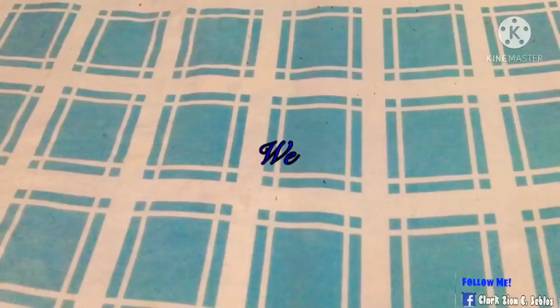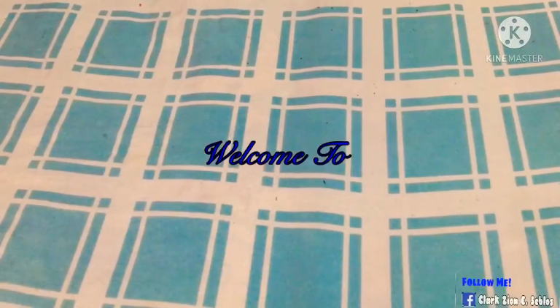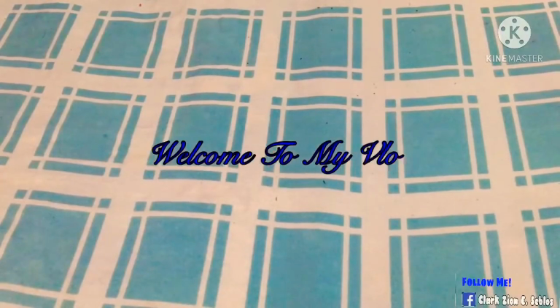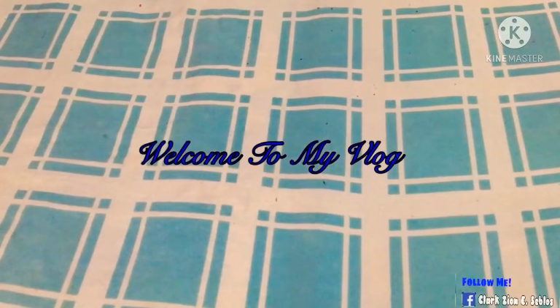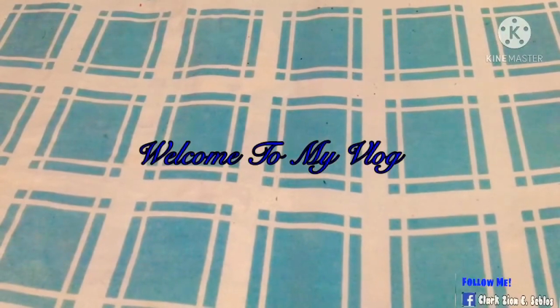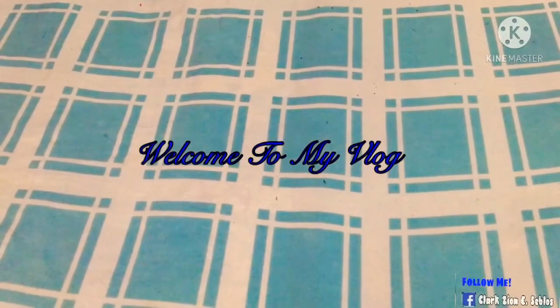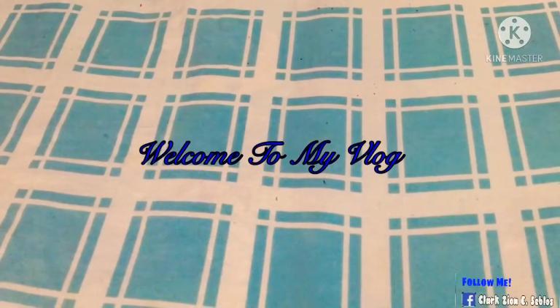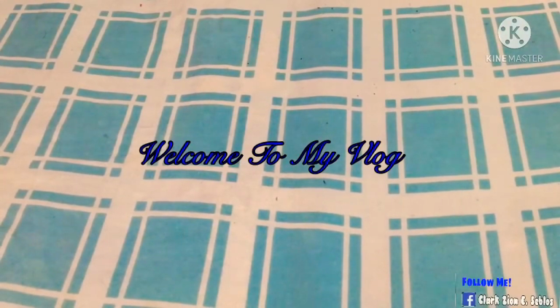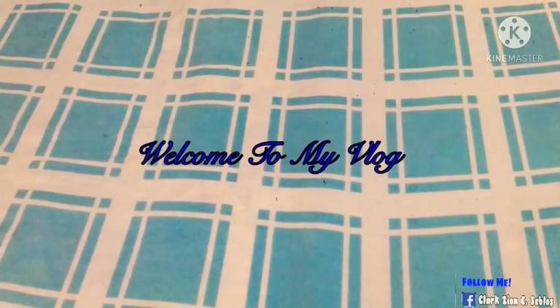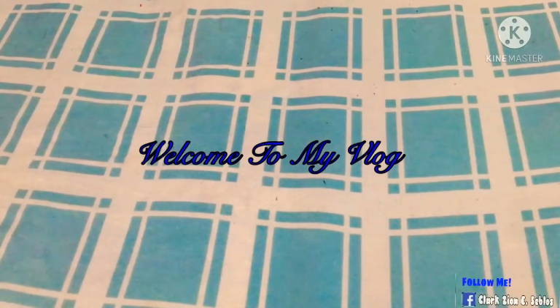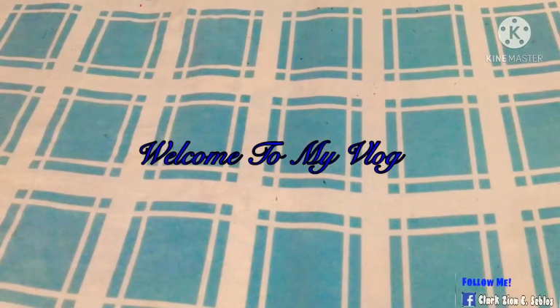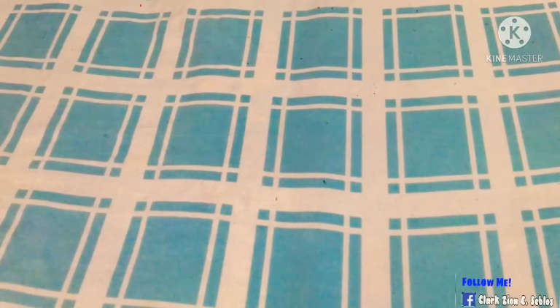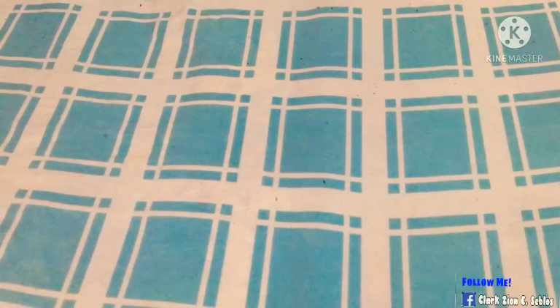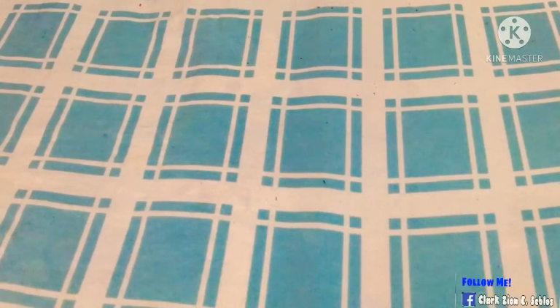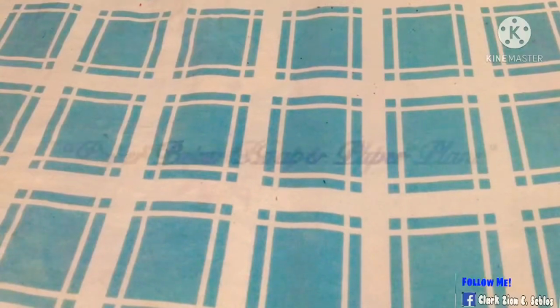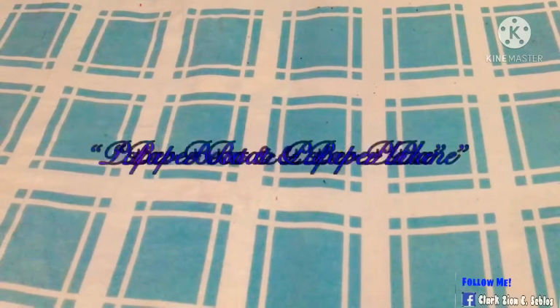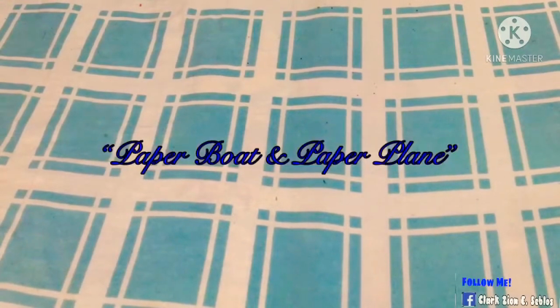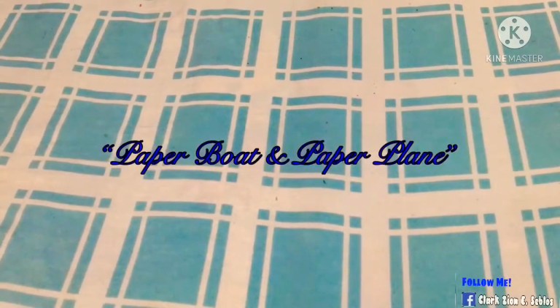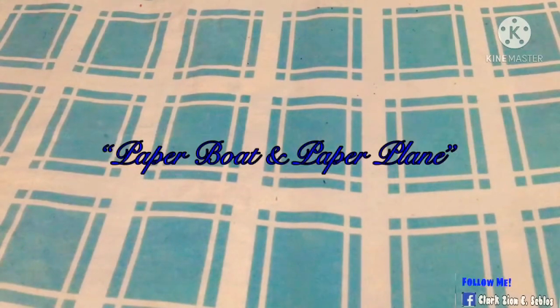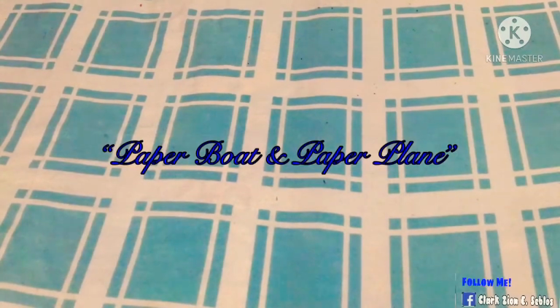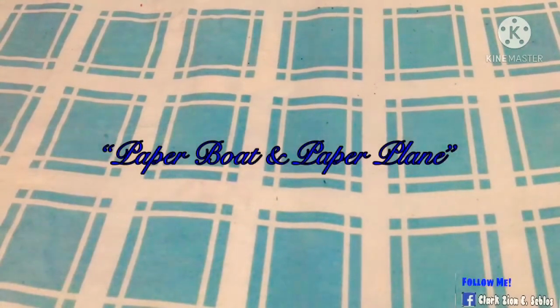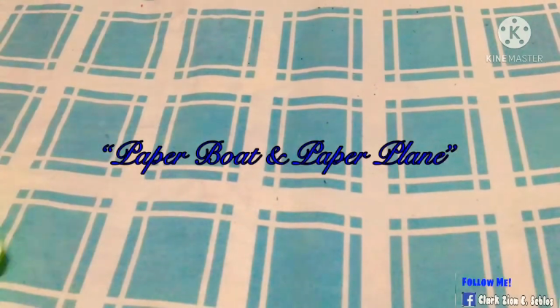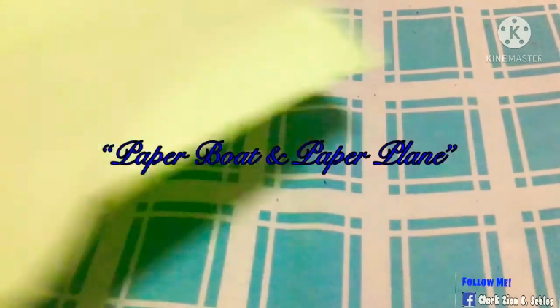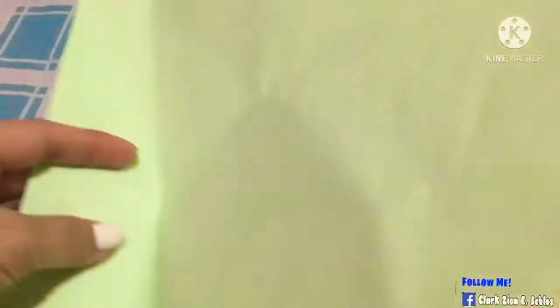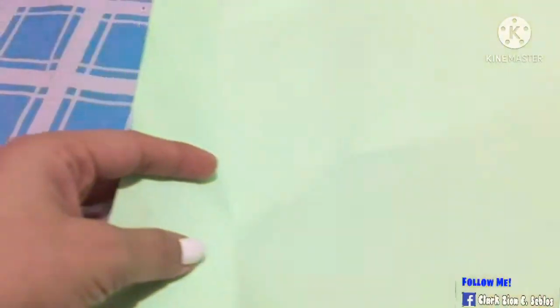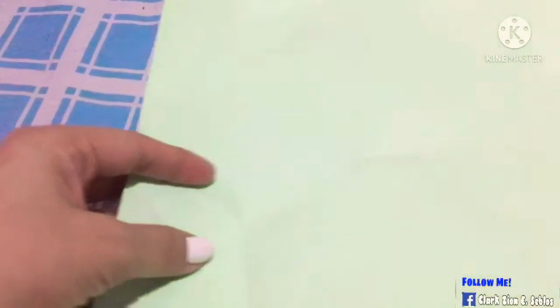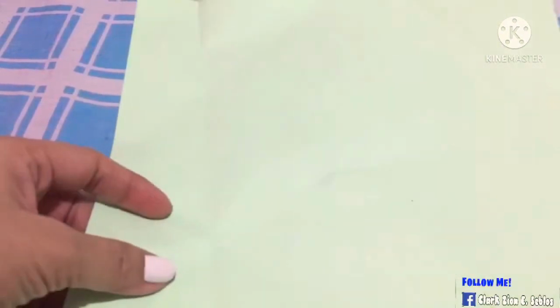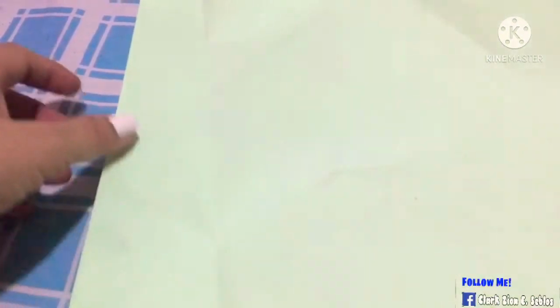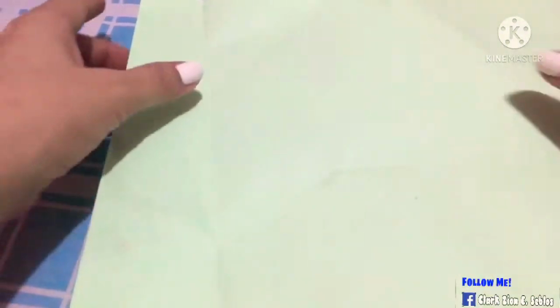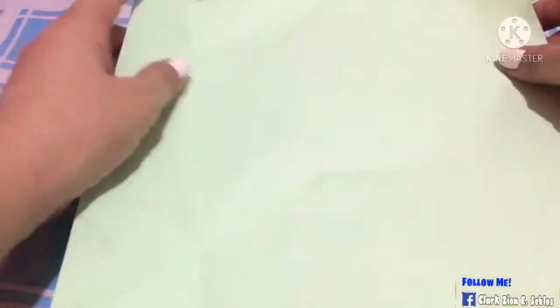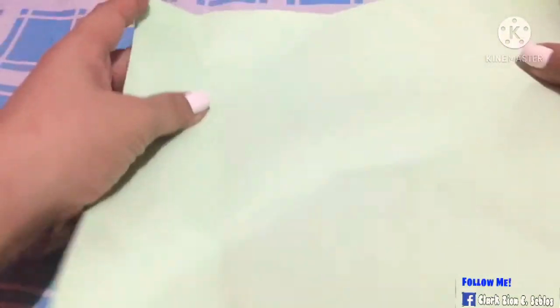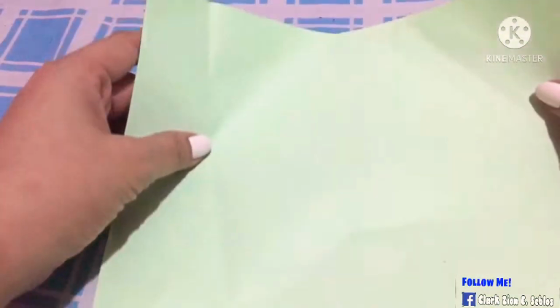Hi guys, welcome to my vlog. Today is a video where we are going to make a paper boat and a paper plane with this paper here. So let's make it.